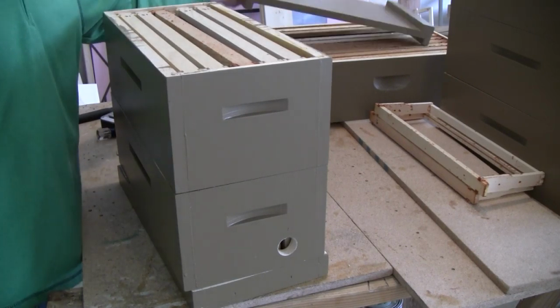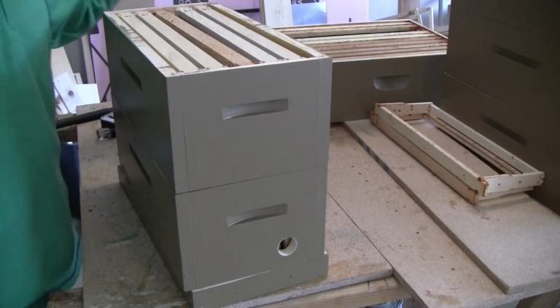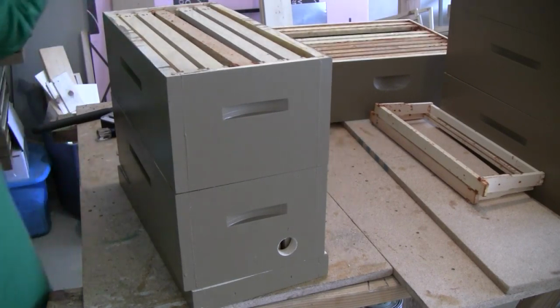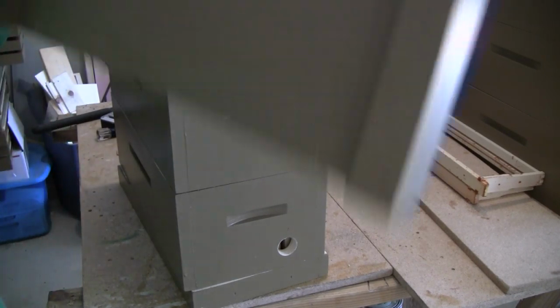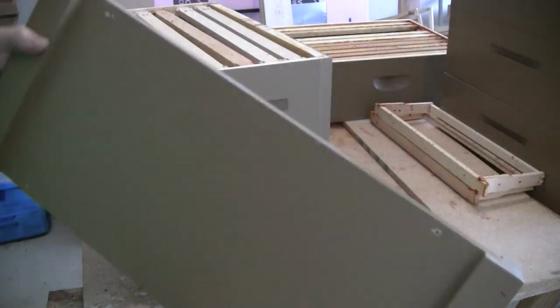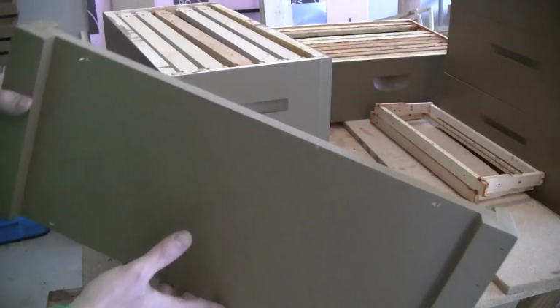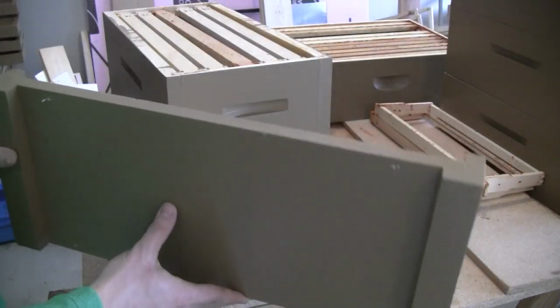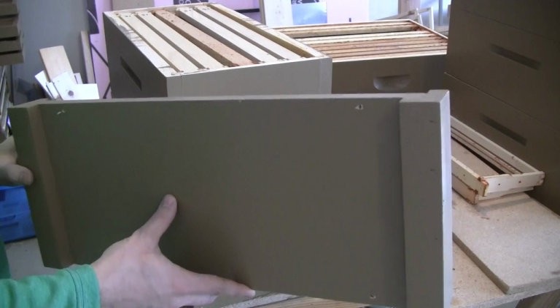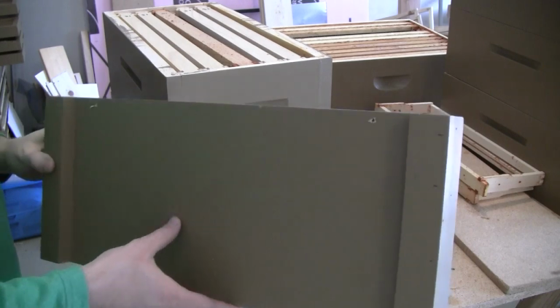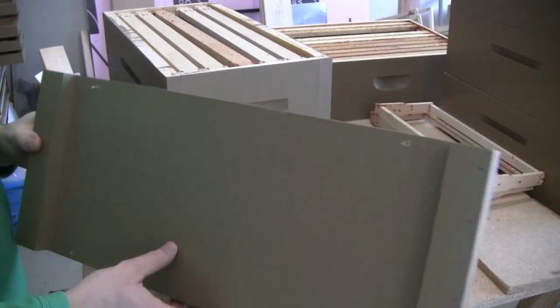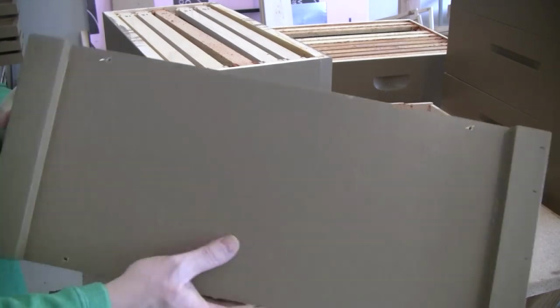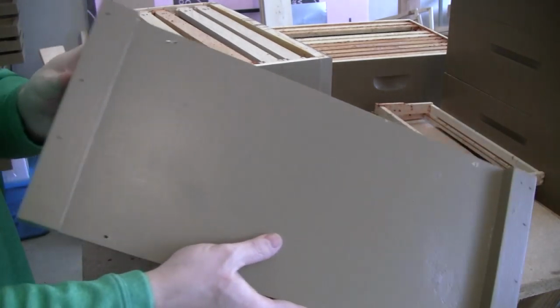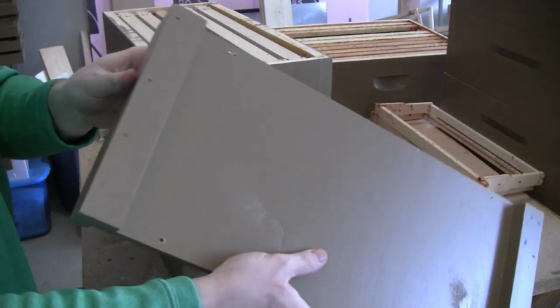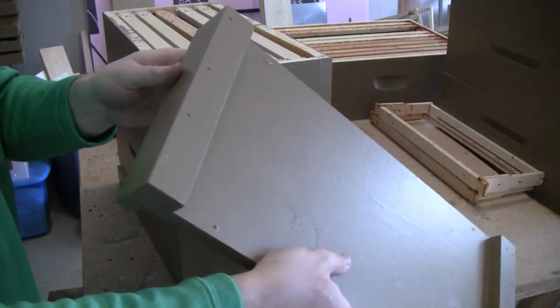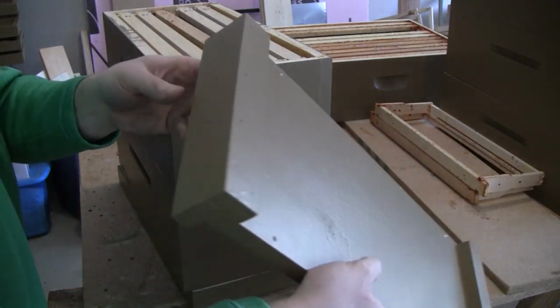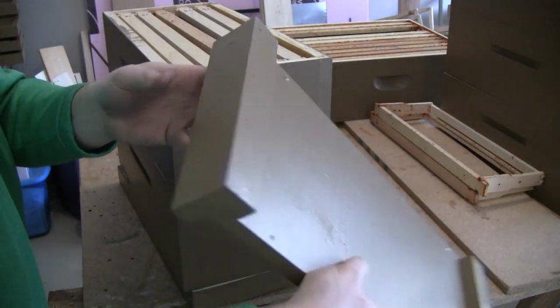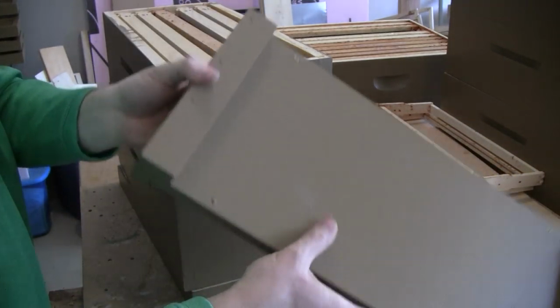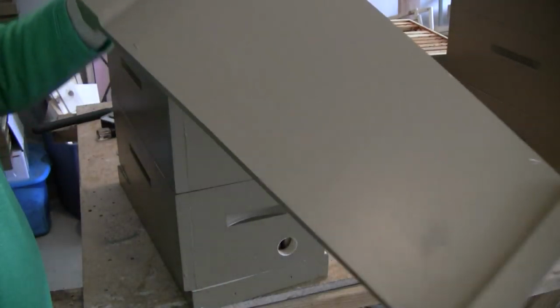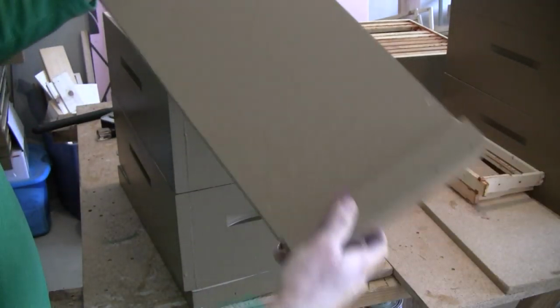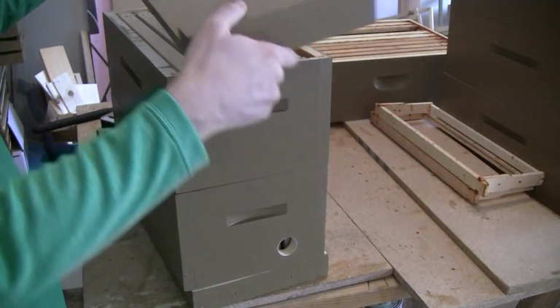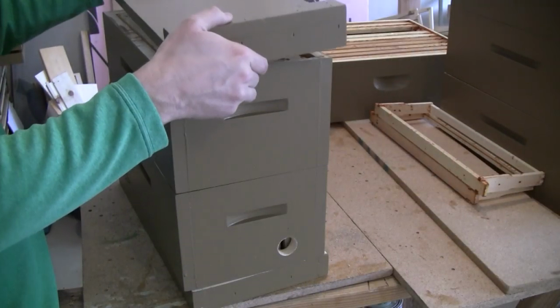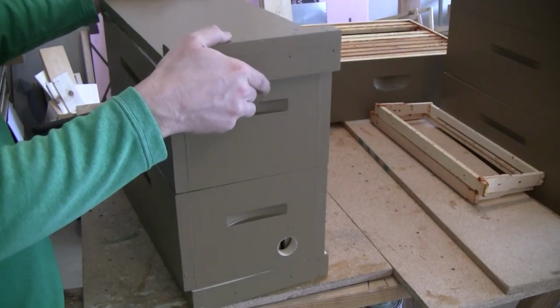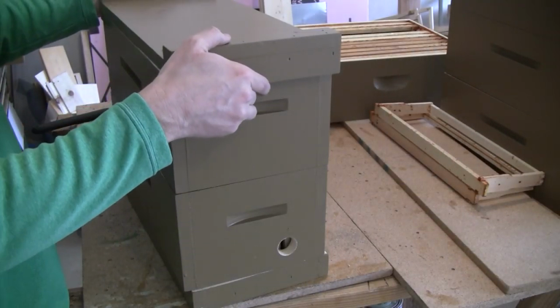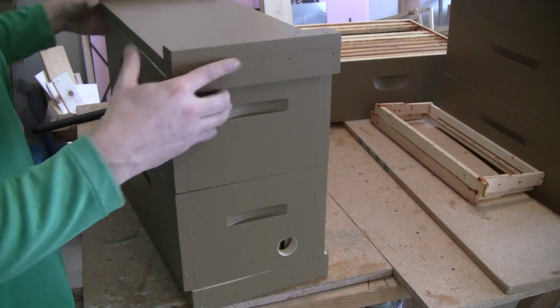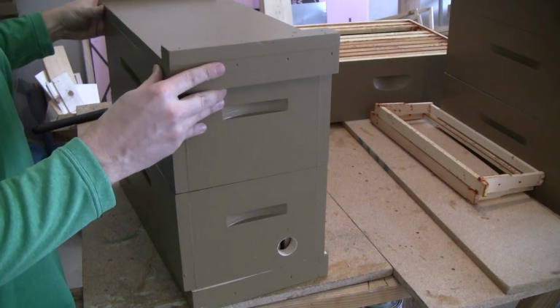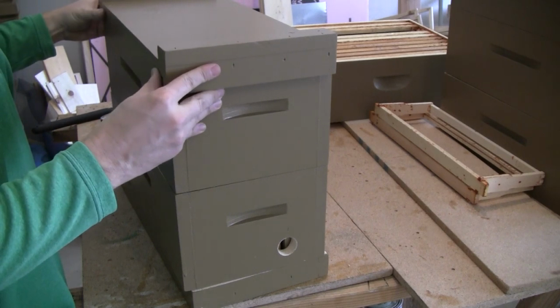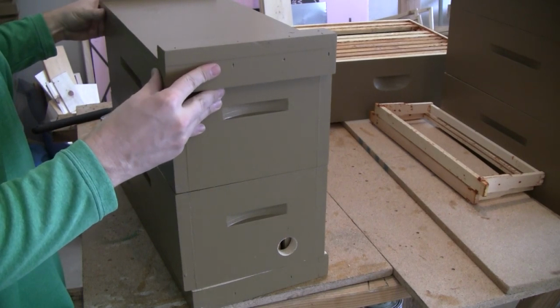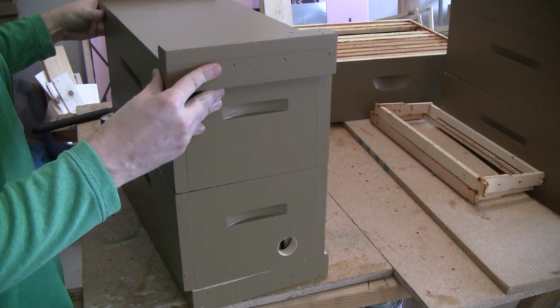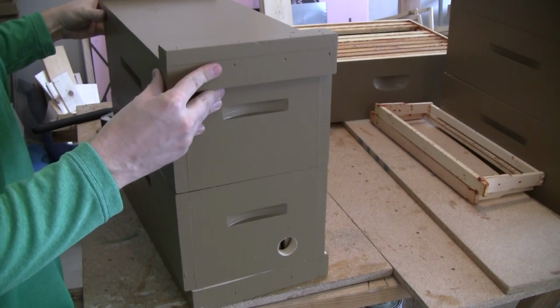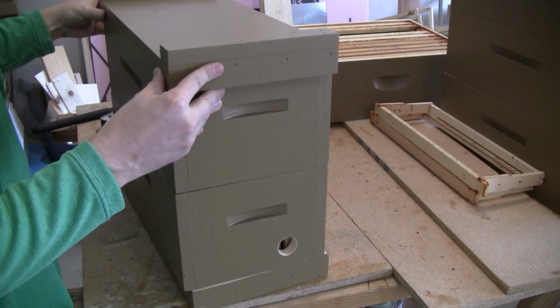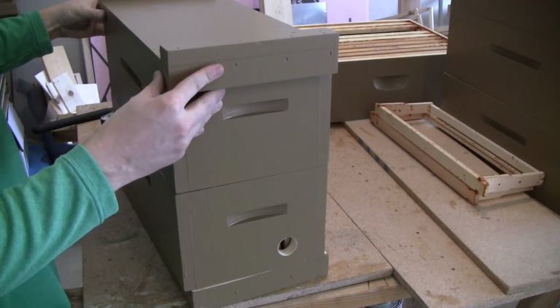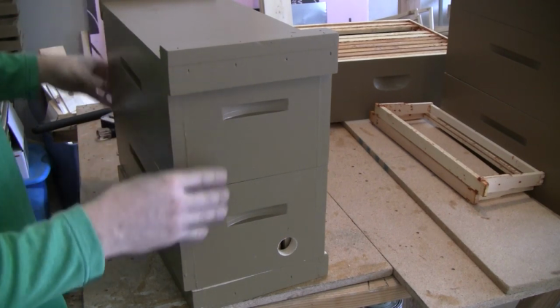The top box is also outfitted with foundationless frames, but also includes one single frame that has some drawn-out brood comb. The lid is just a simple migratory-style cover and will be screwed down from the top instead of using hive staples.